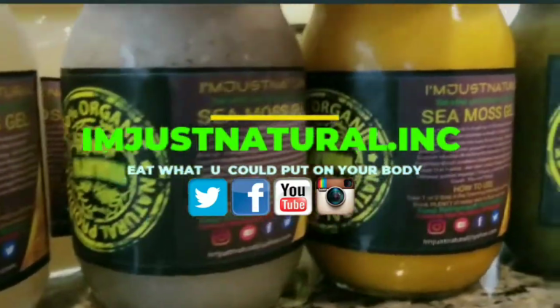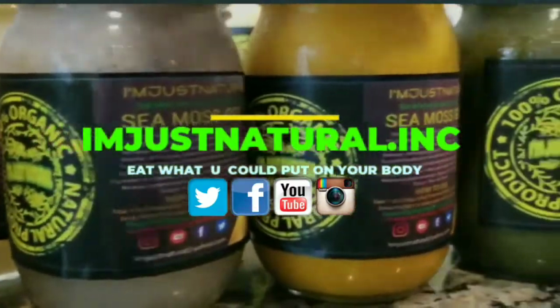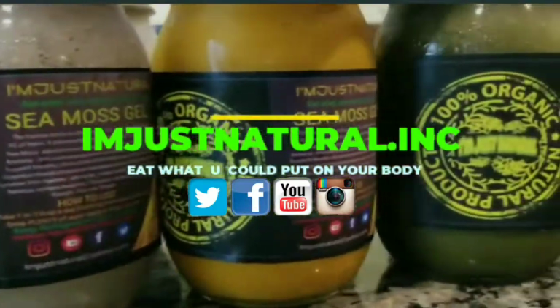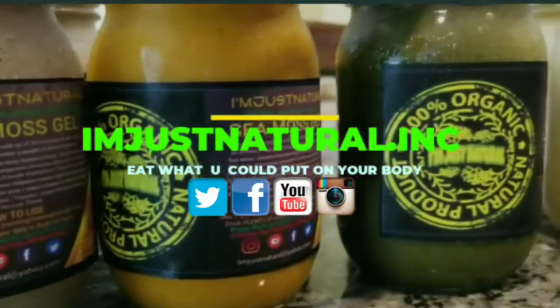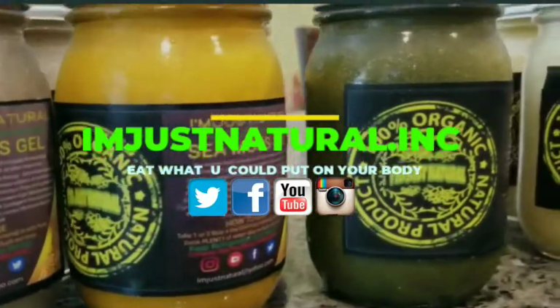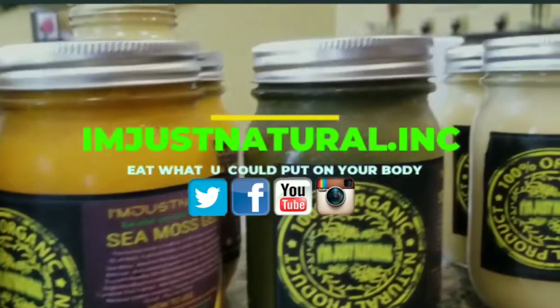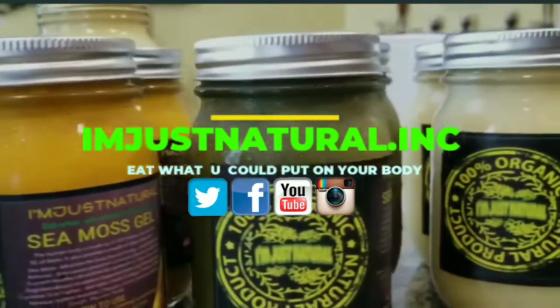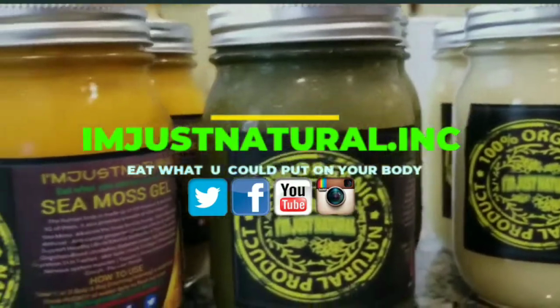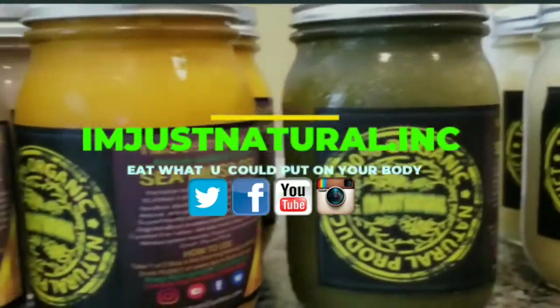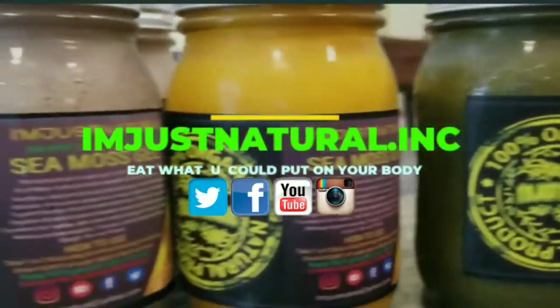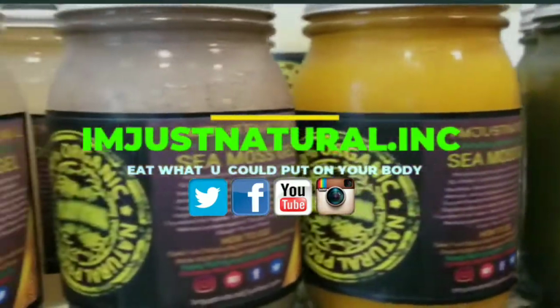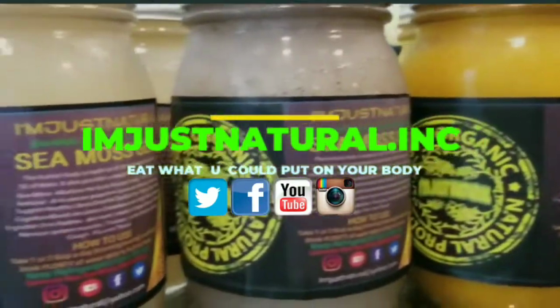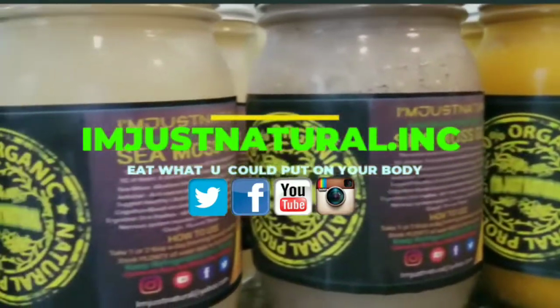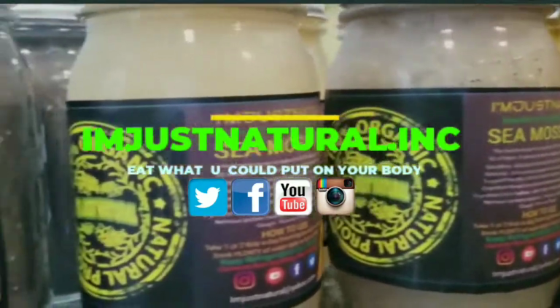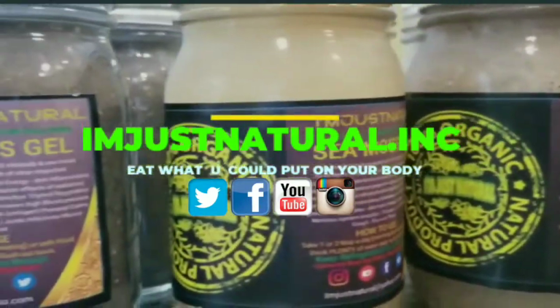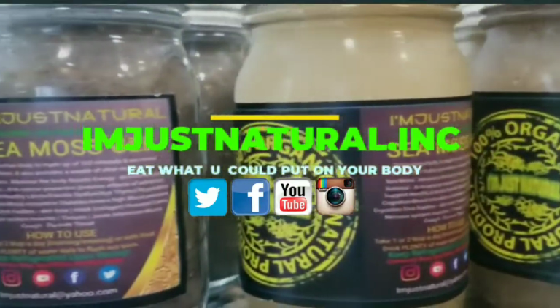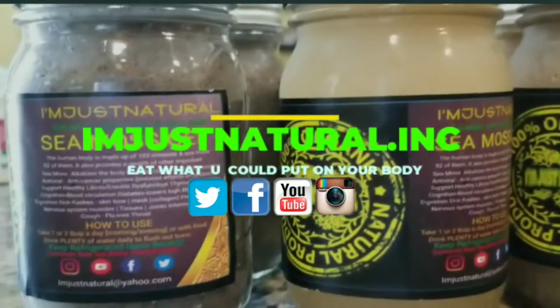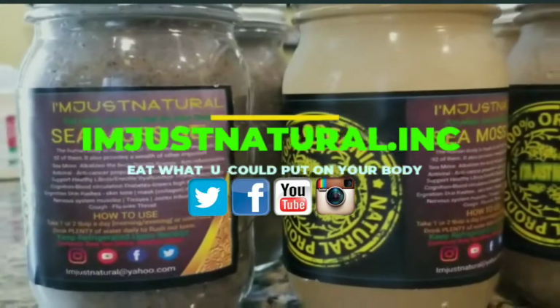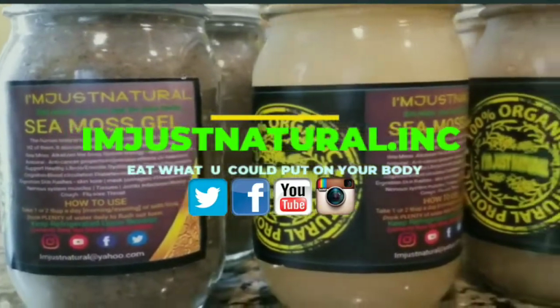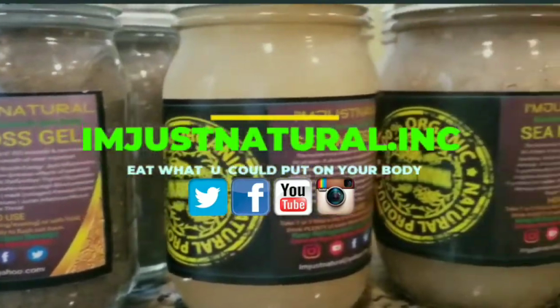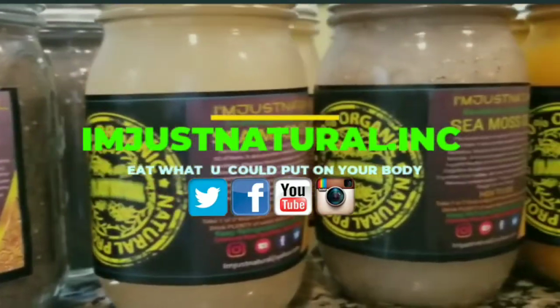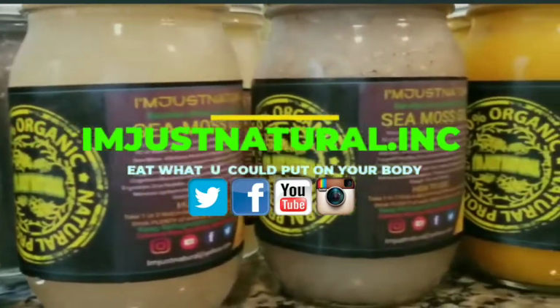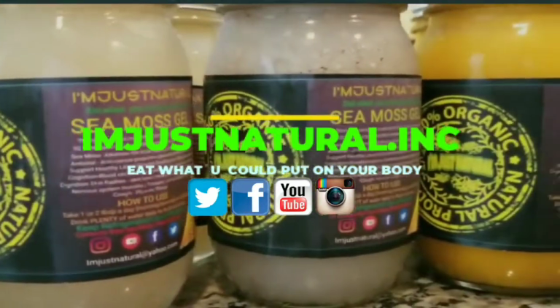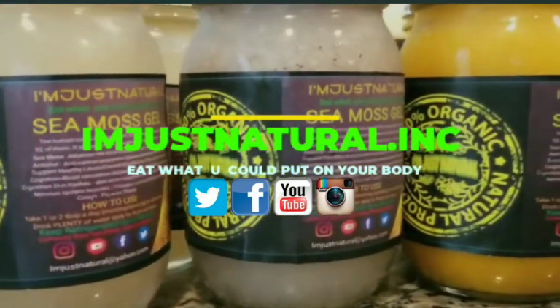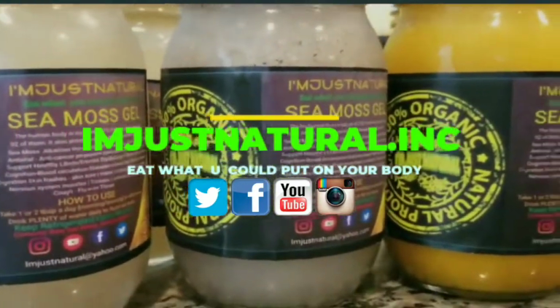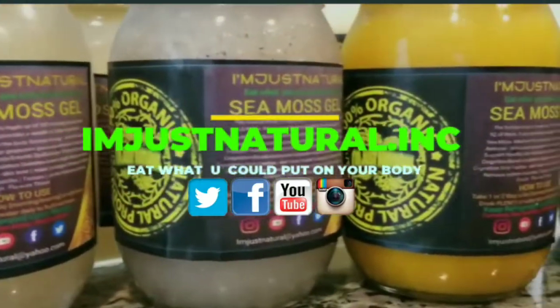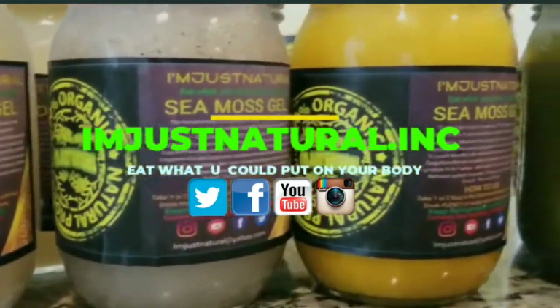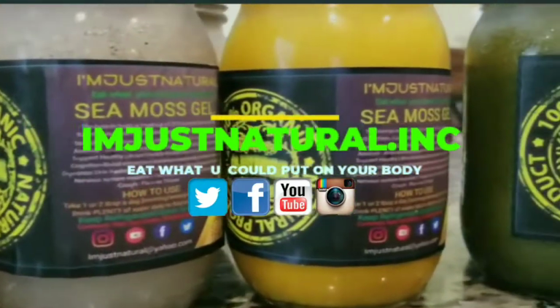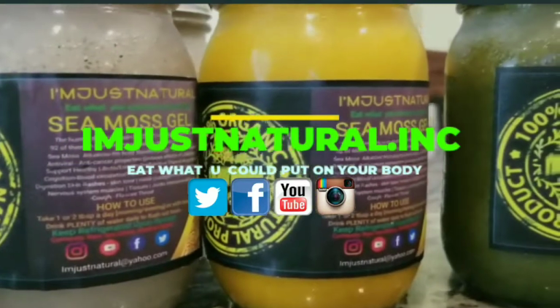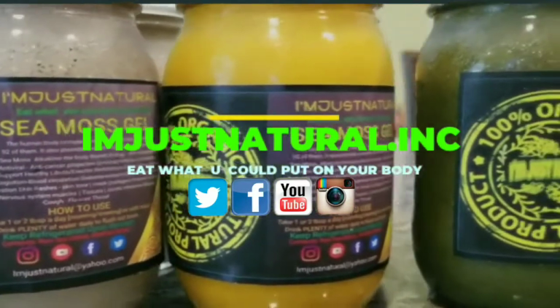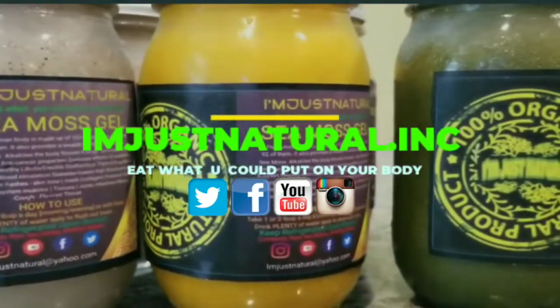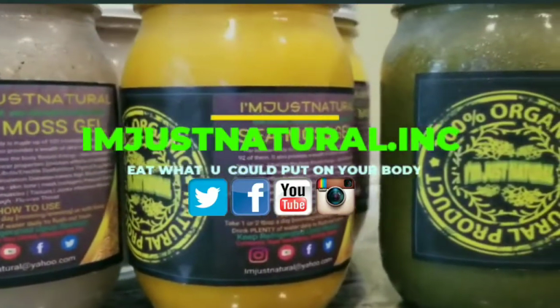But these will be available inside the store. I am Just Natural. Please follow, subscribe, and all social medias.